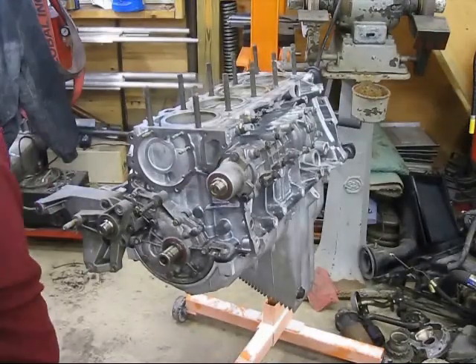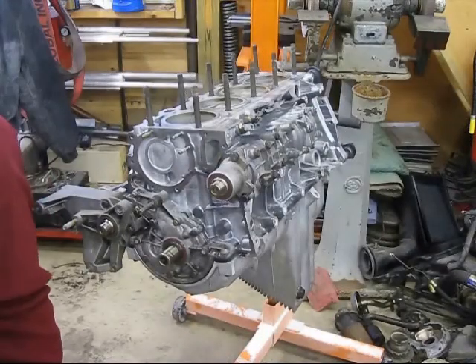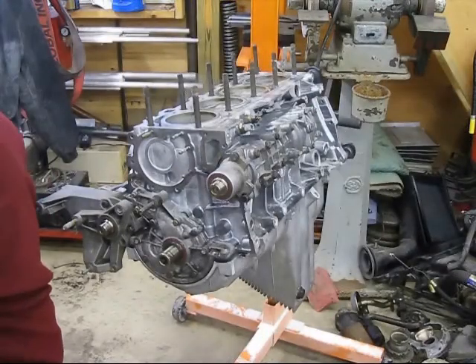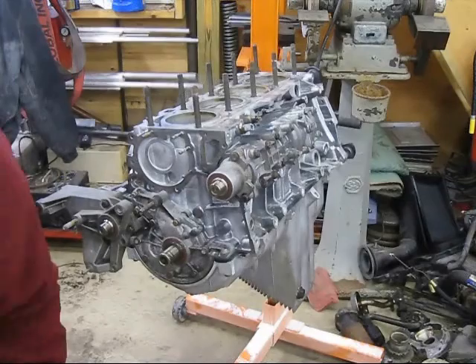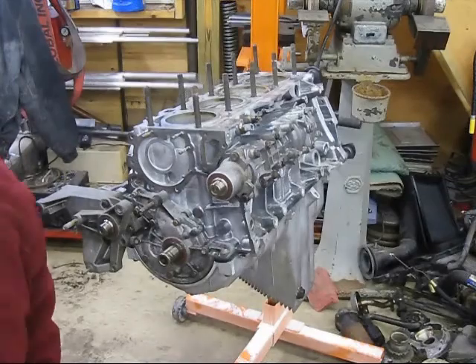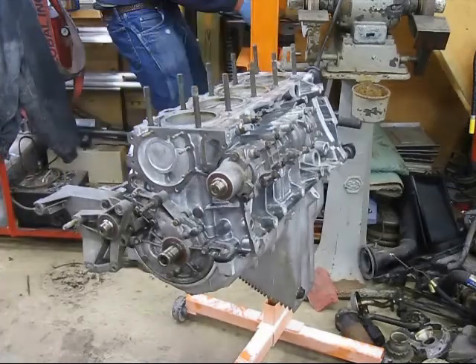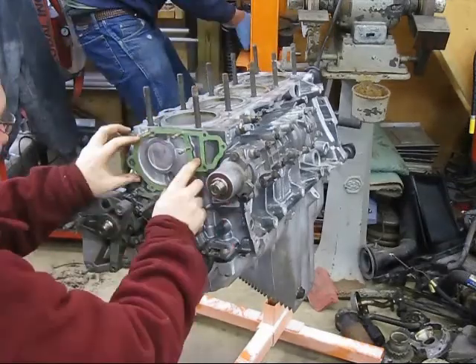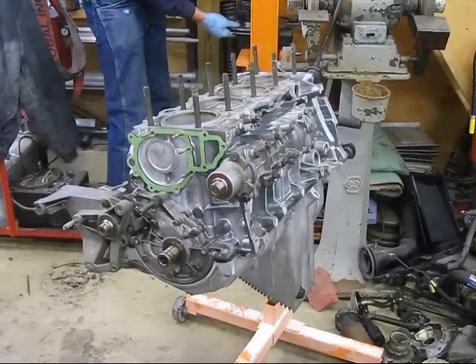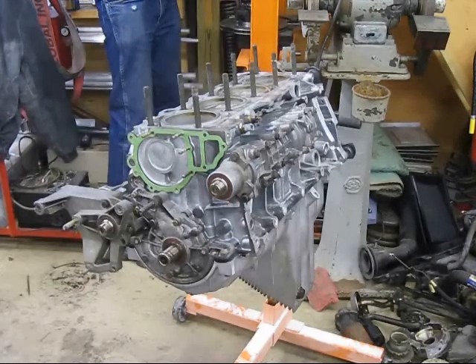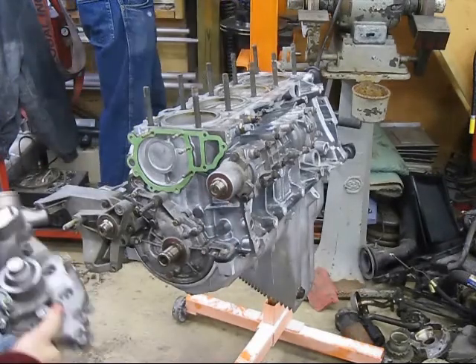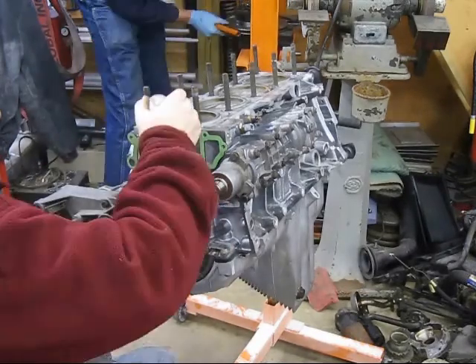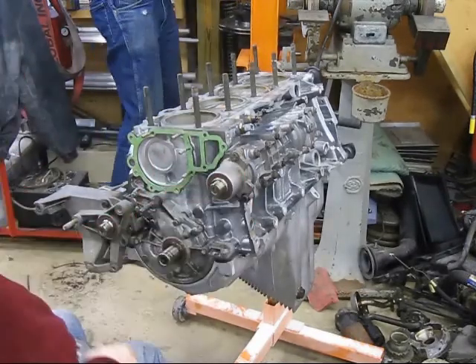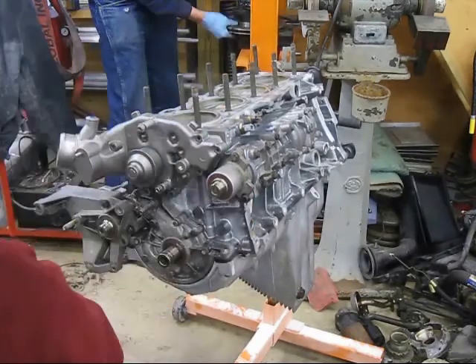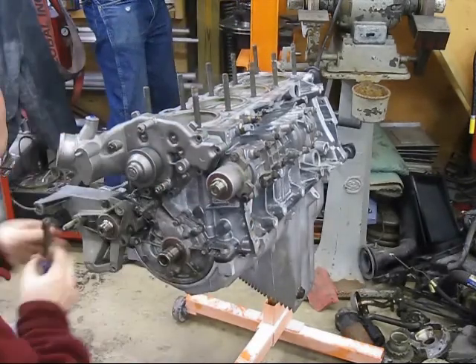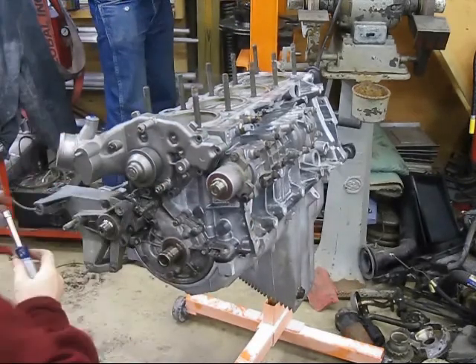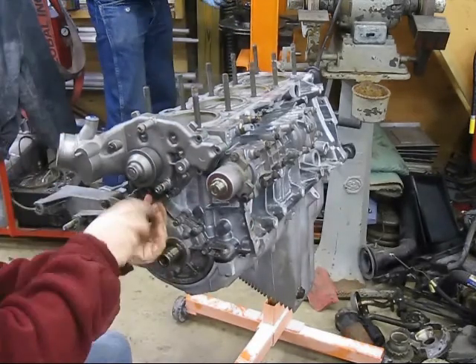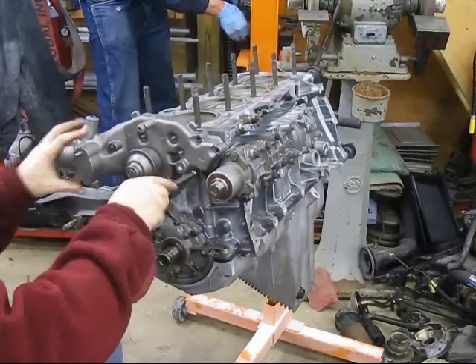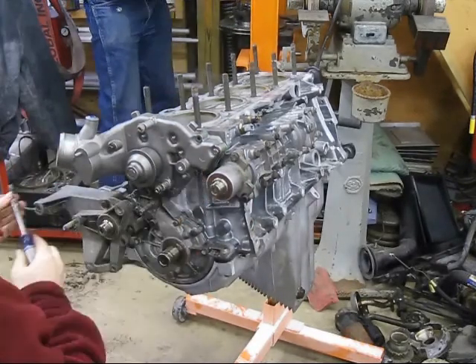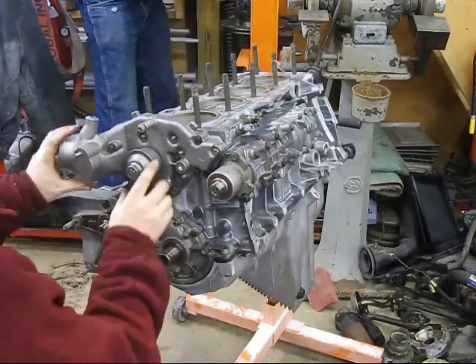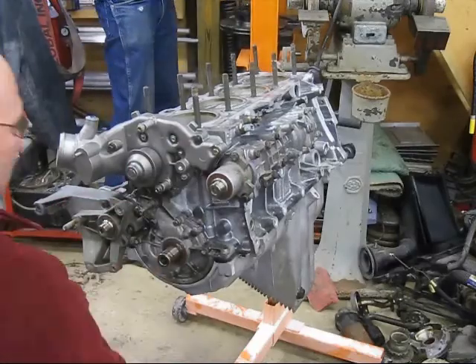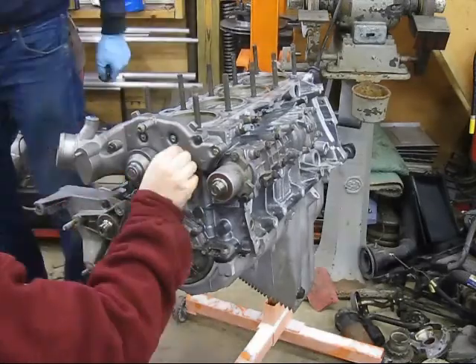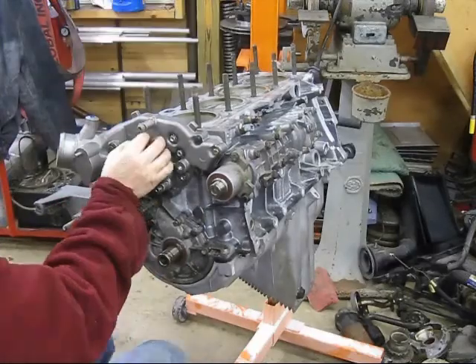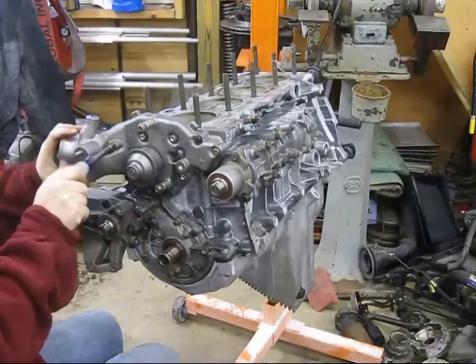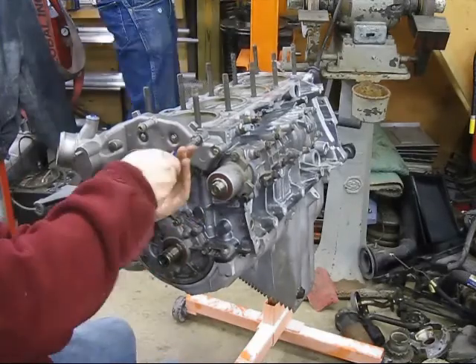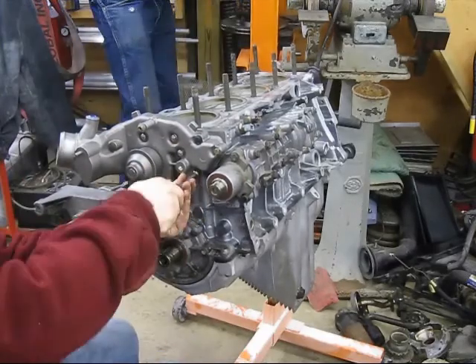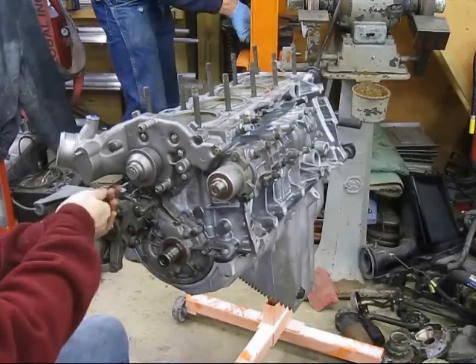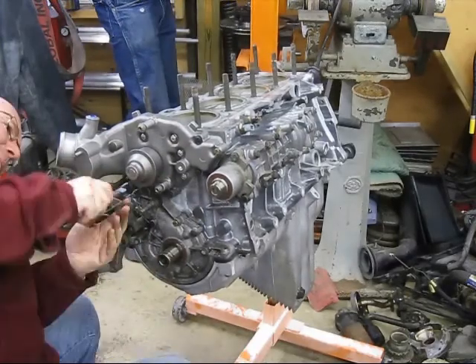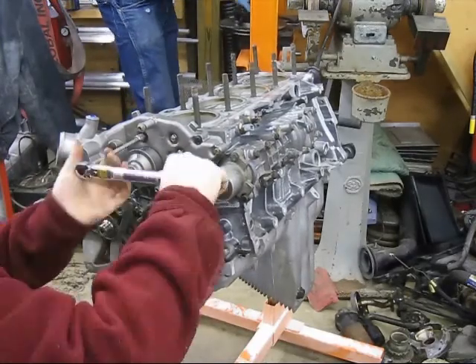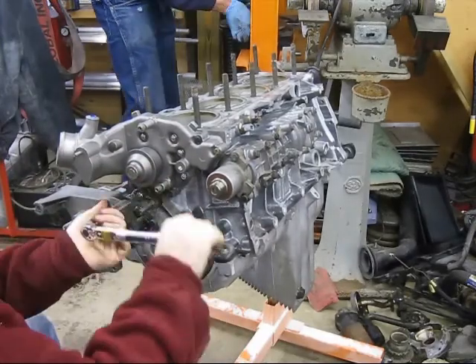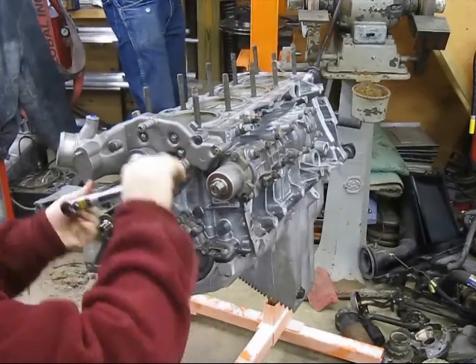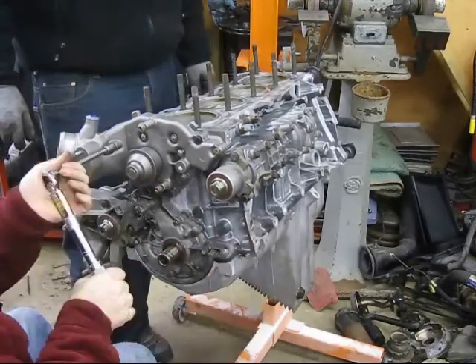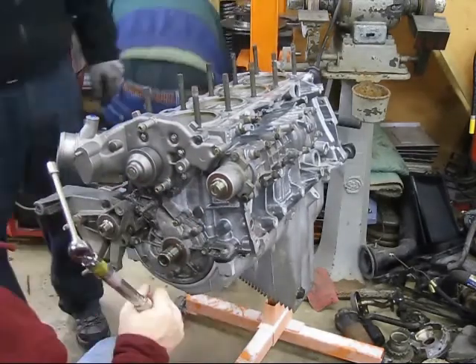The water pump is relatively straightforward. I always put the gaskets on dry and then just torque it up, starting kind of in the center and working my way out for the torquing procedure.